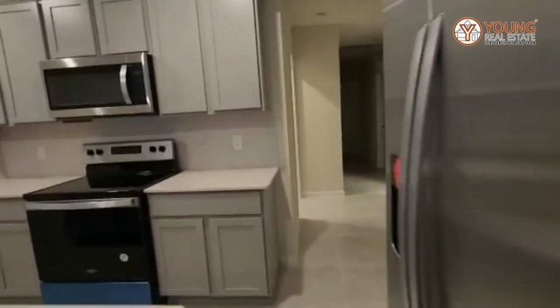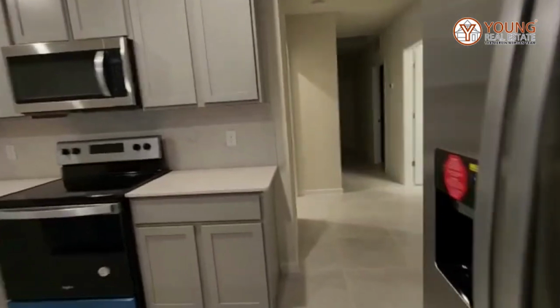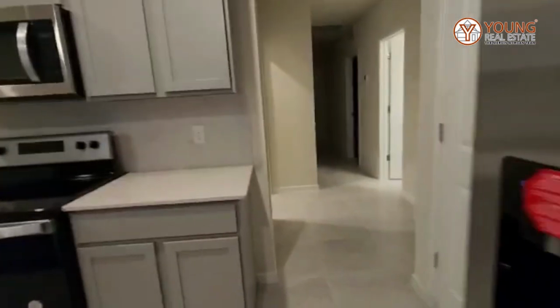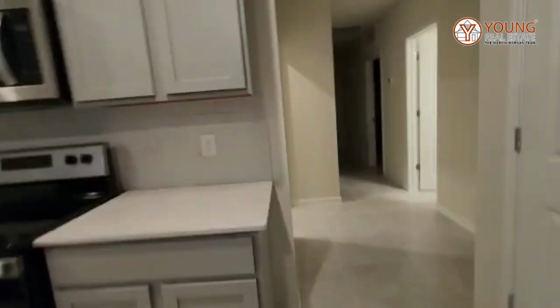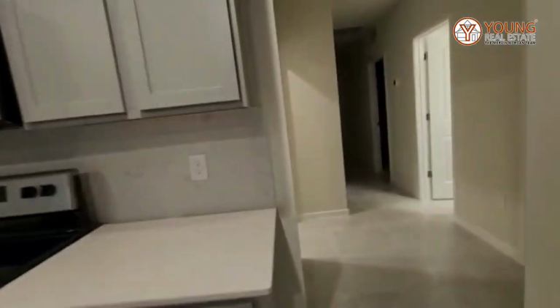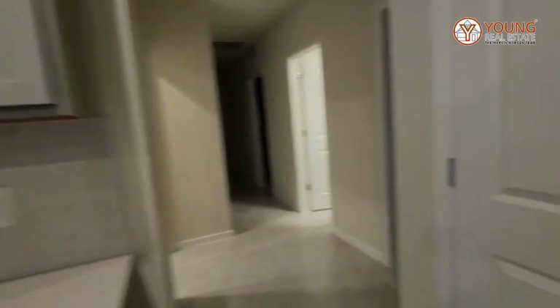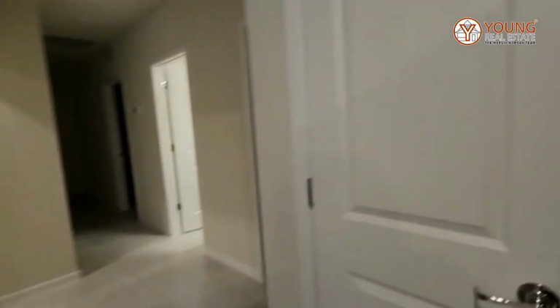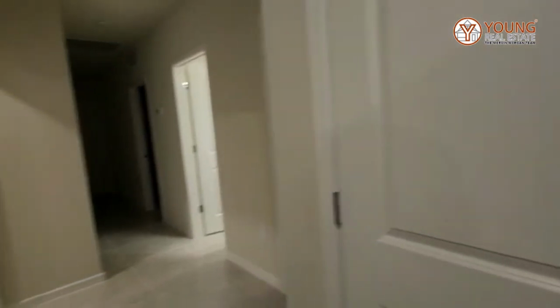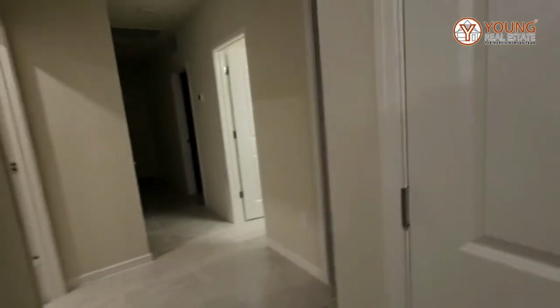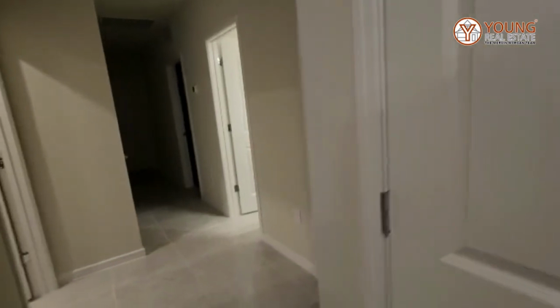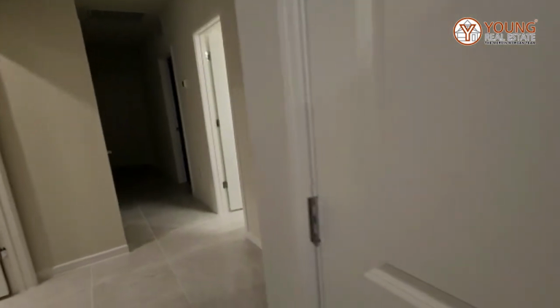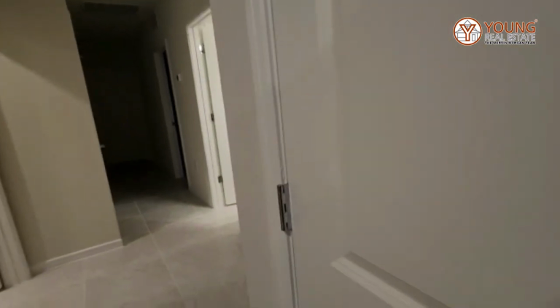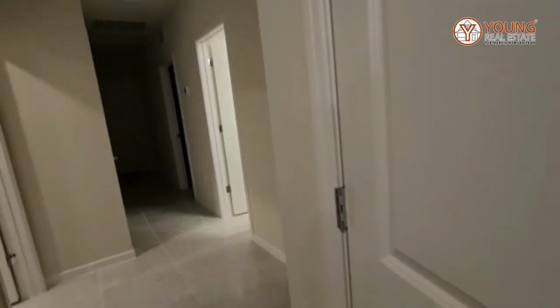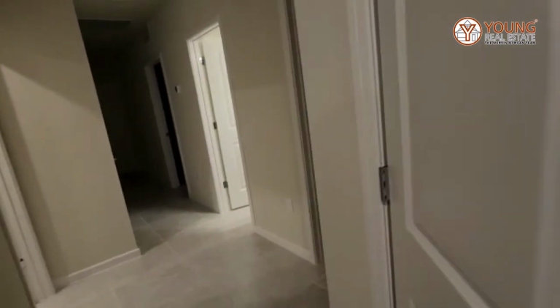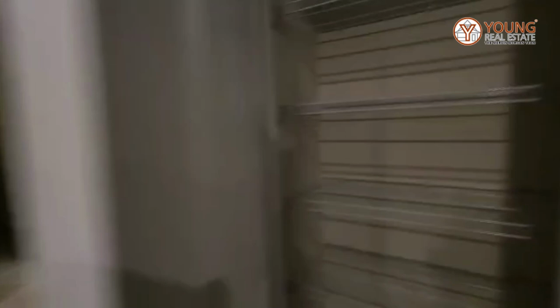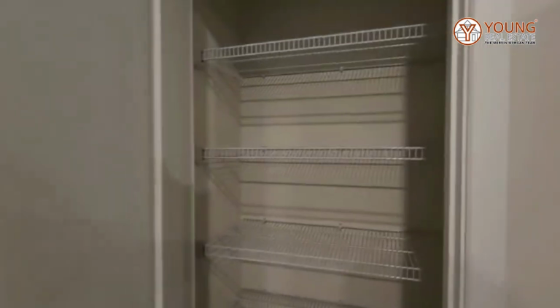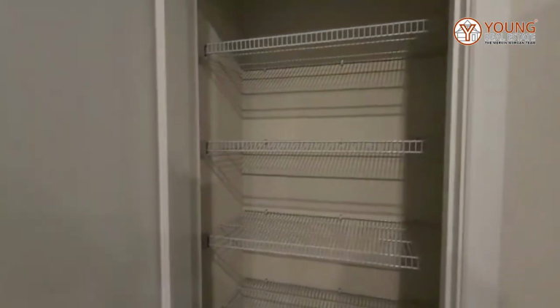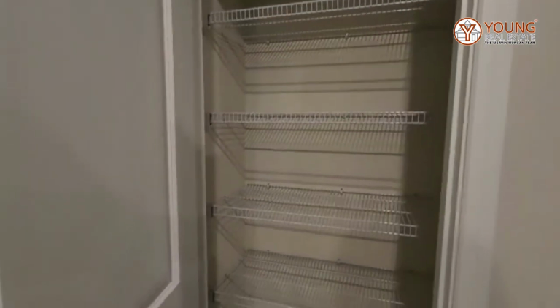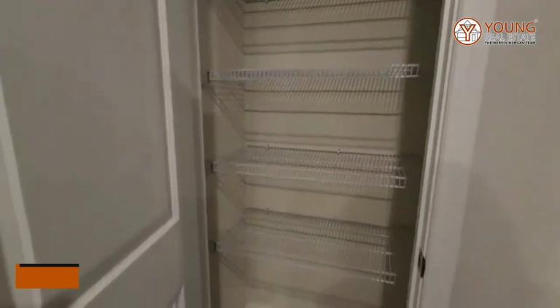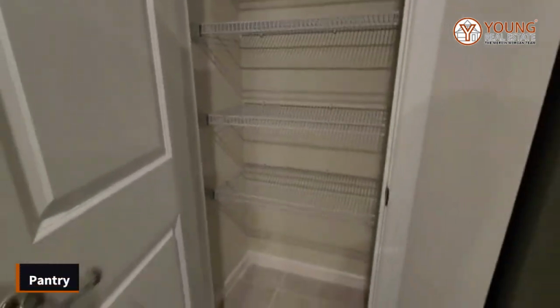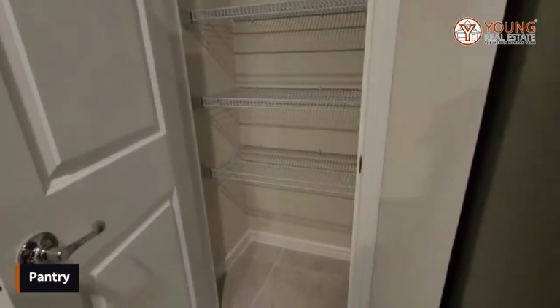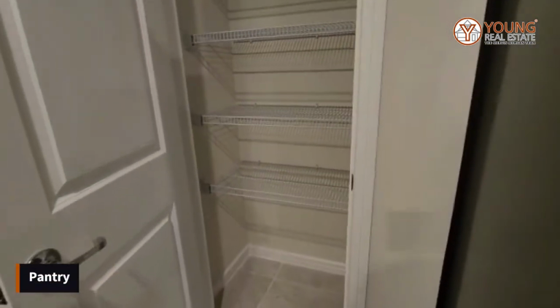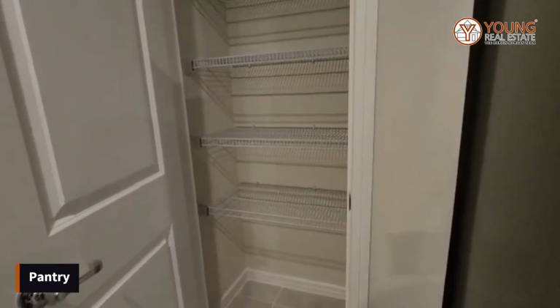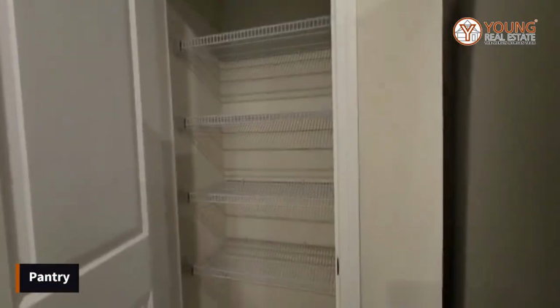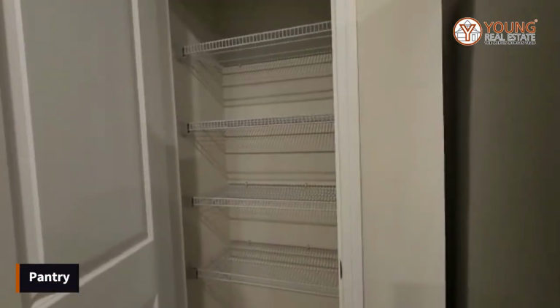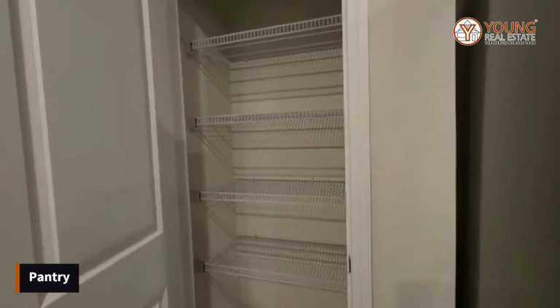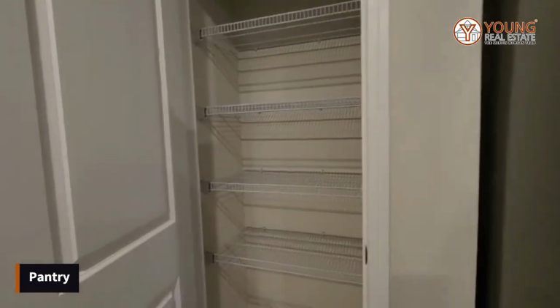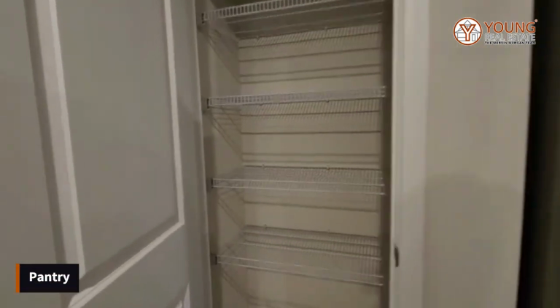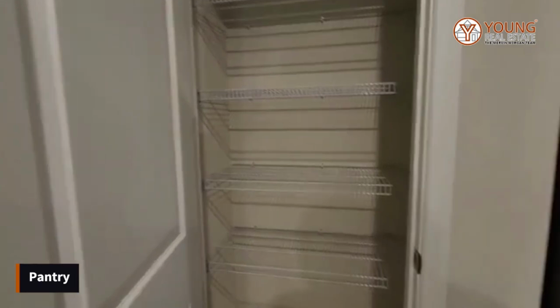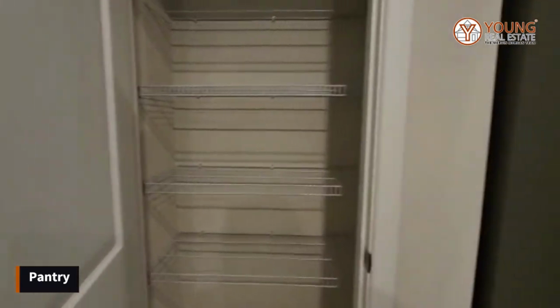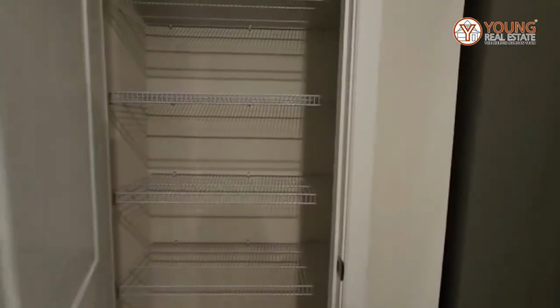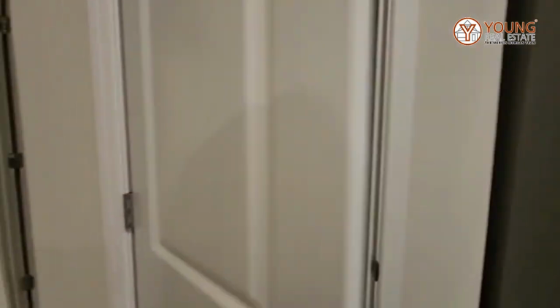Before we go there, here is your pantry — a decent size for this home.